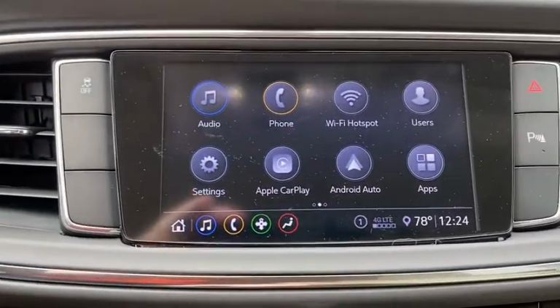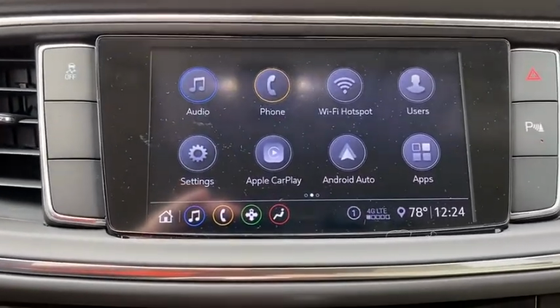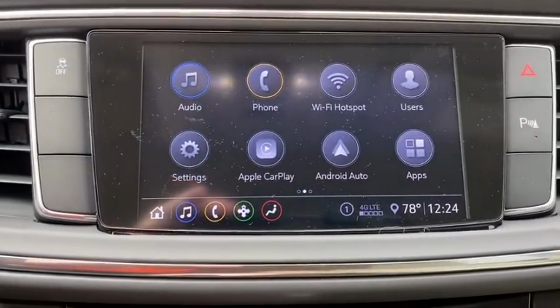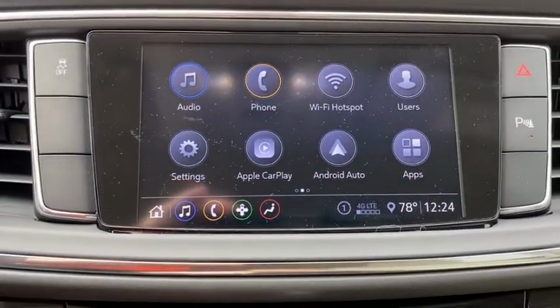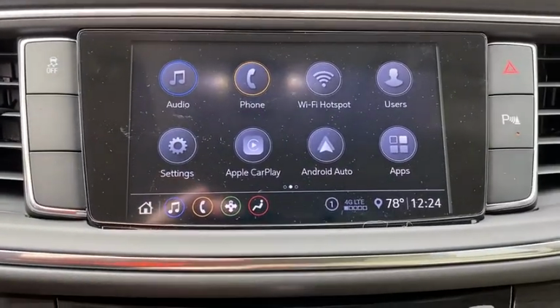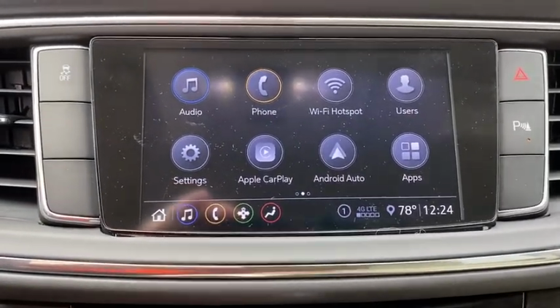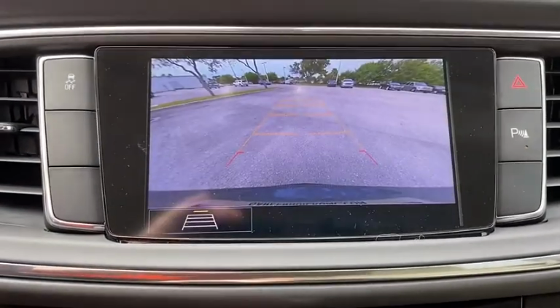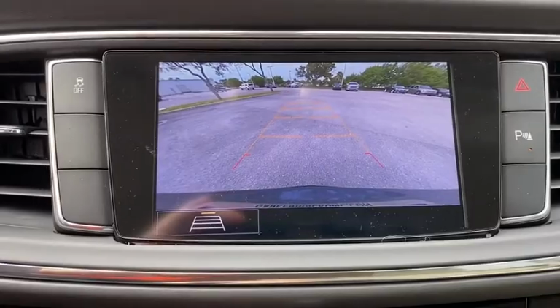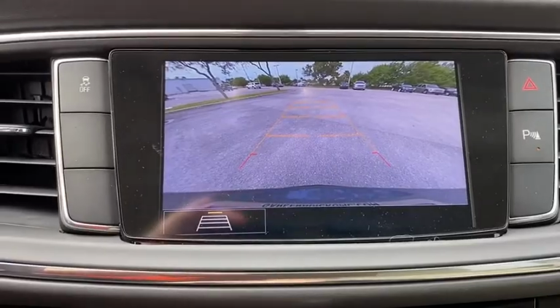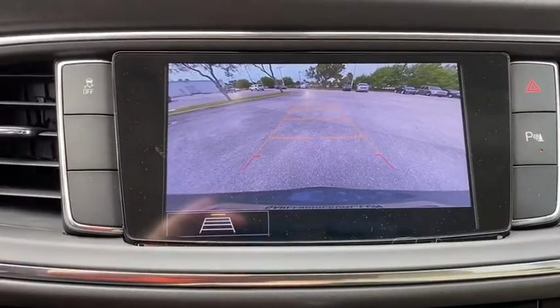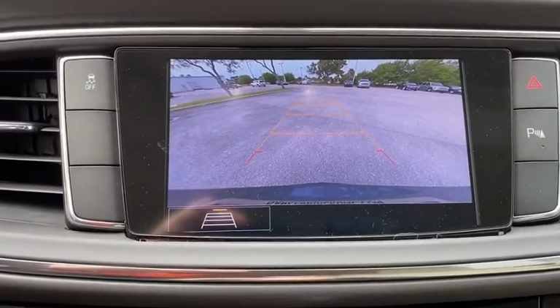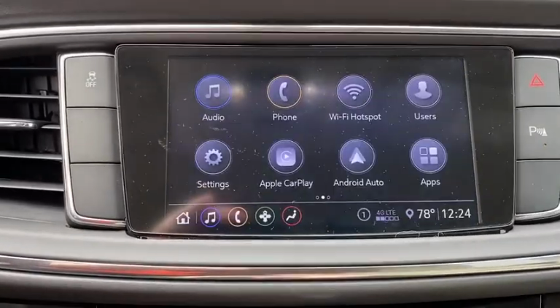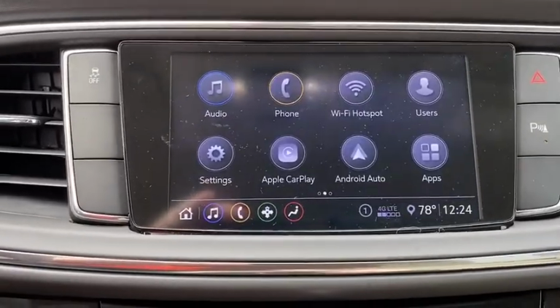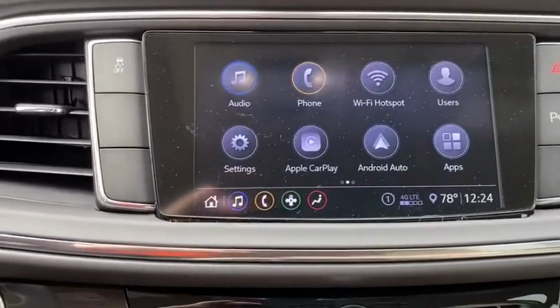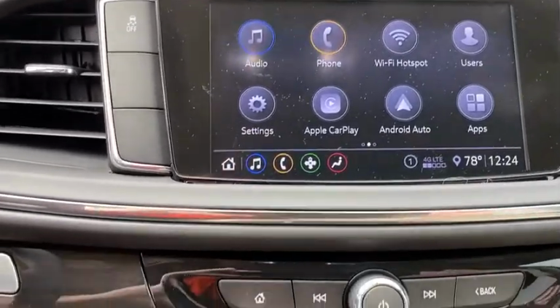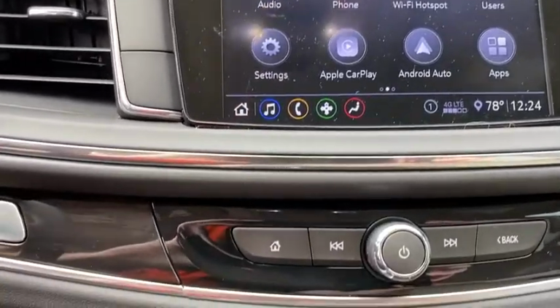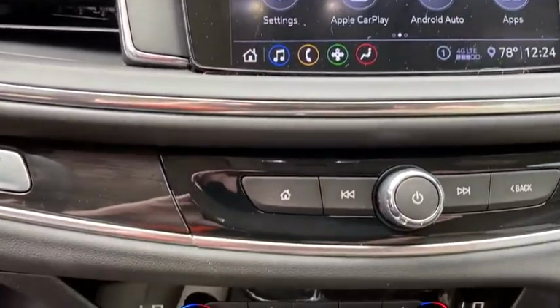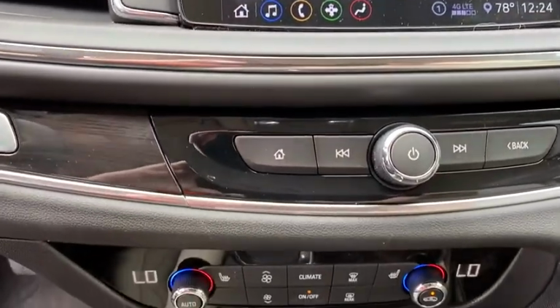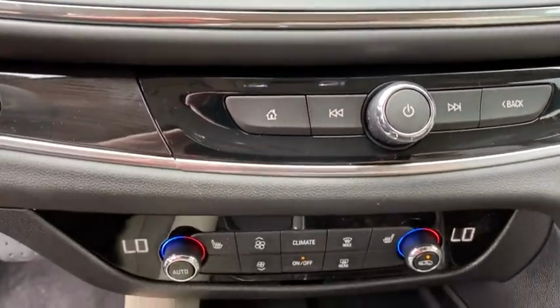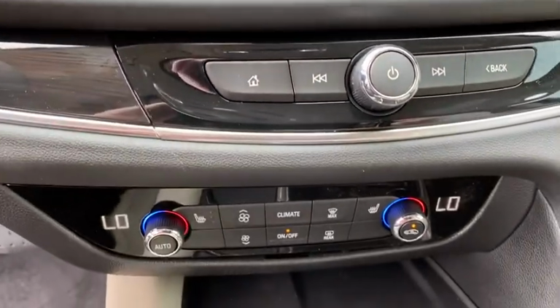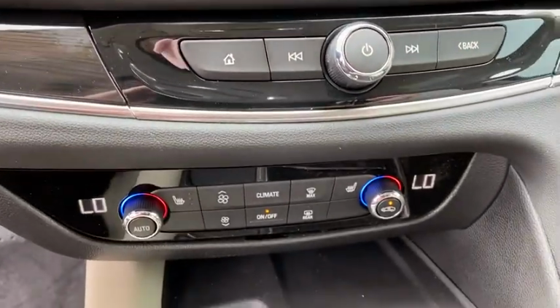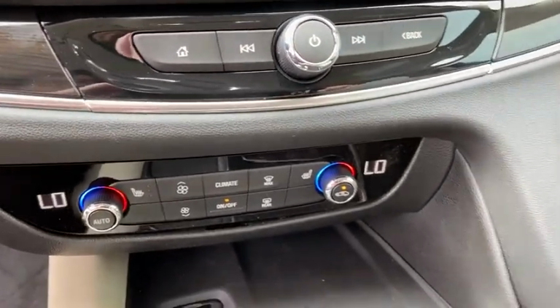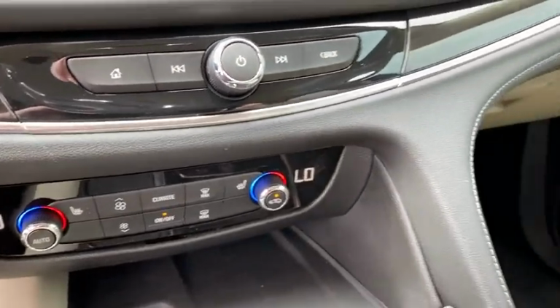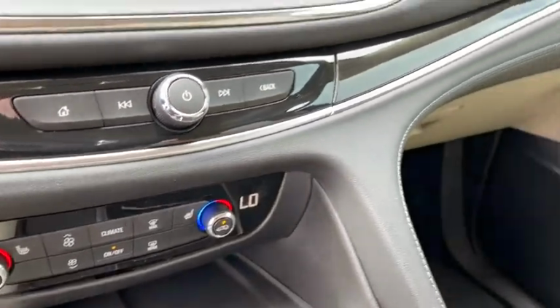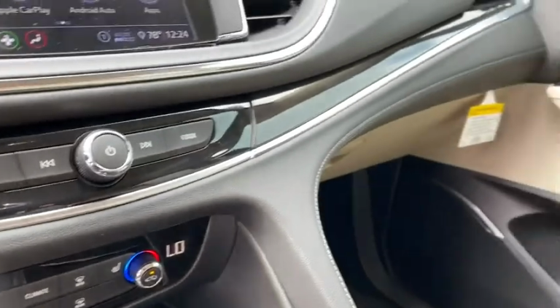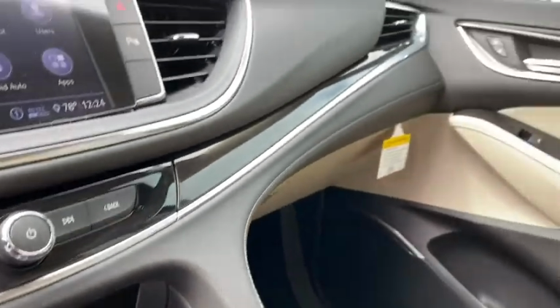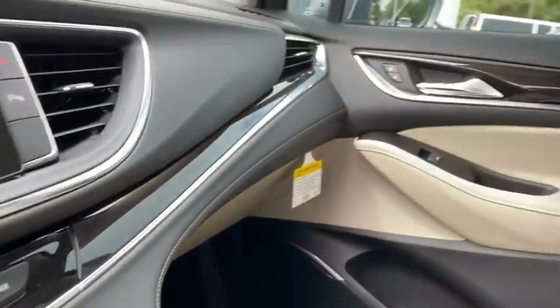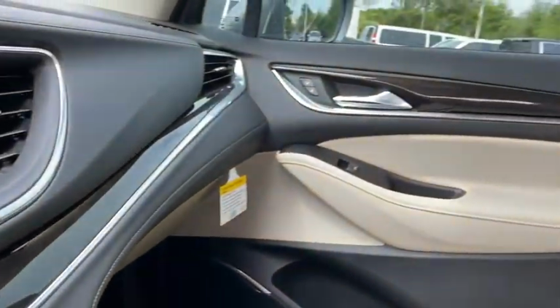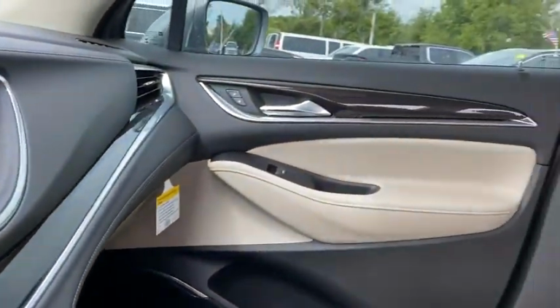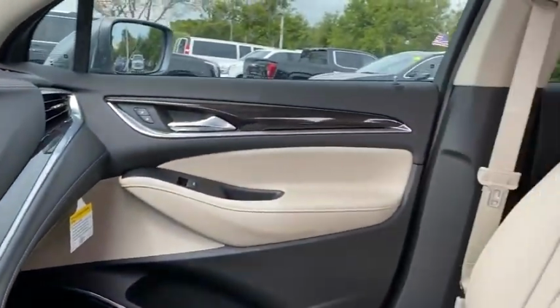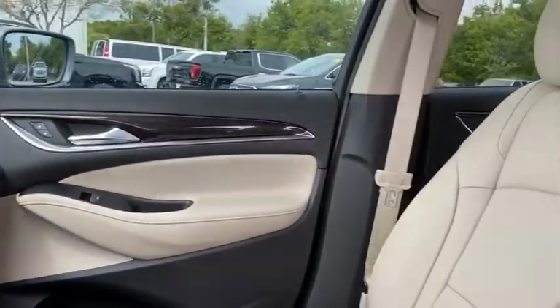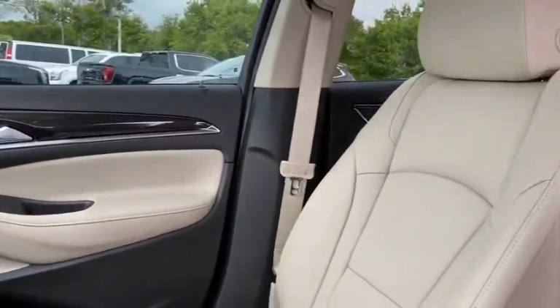Electronic stability control, heated front driver and passenger seats, compass, security system, trip computer, power windows, brake assist.